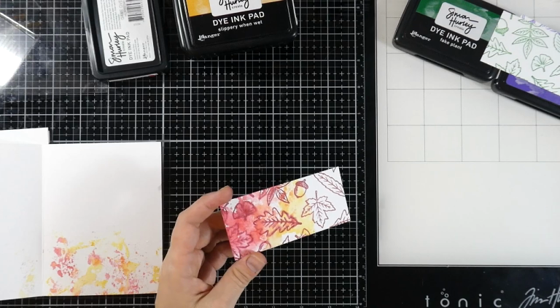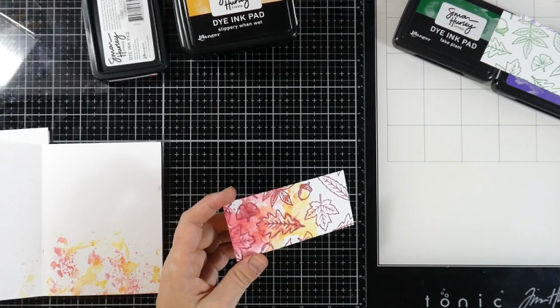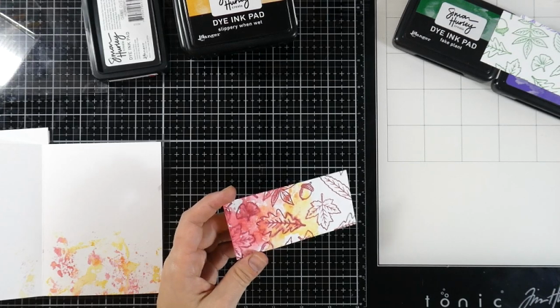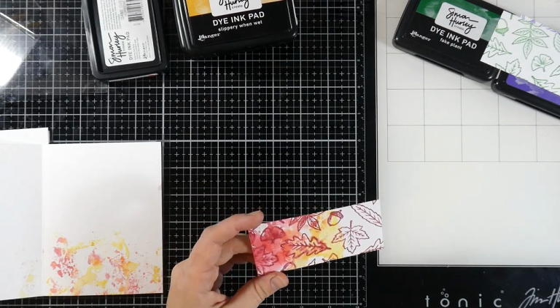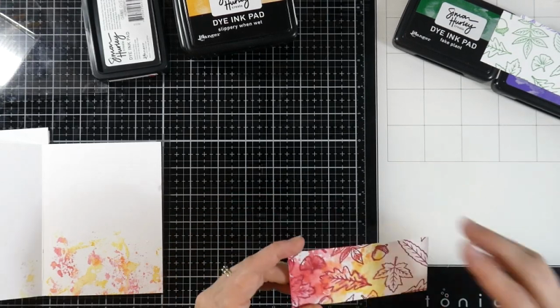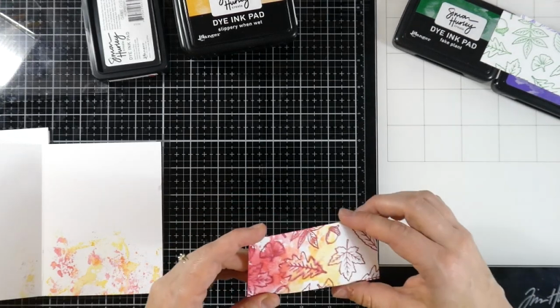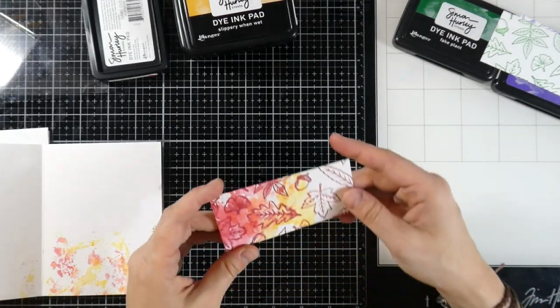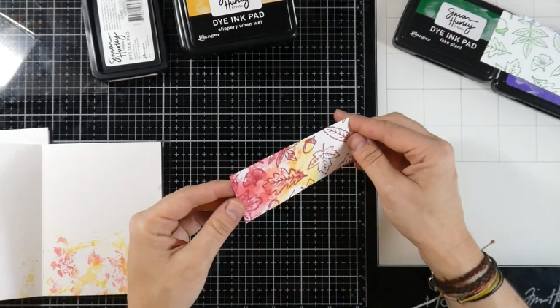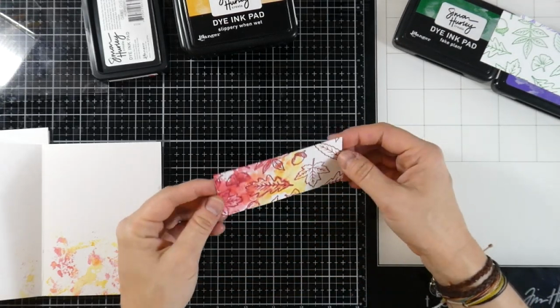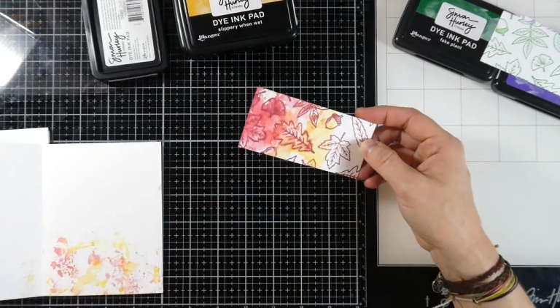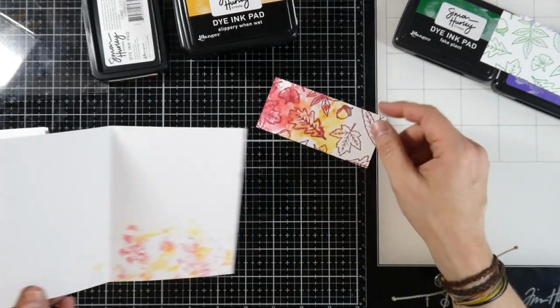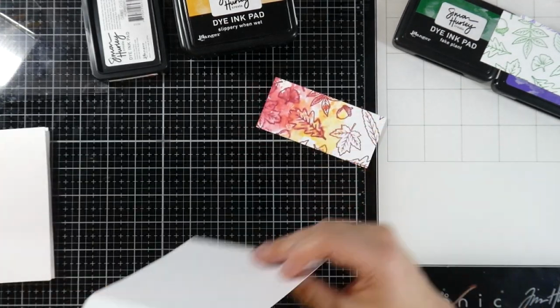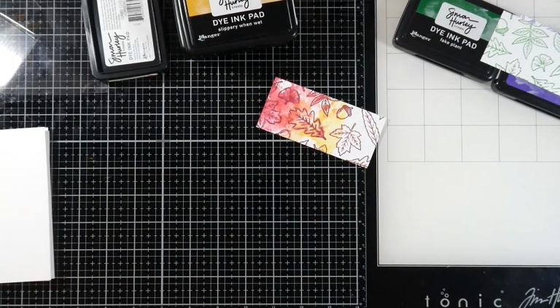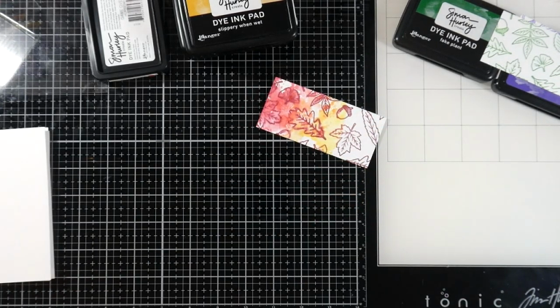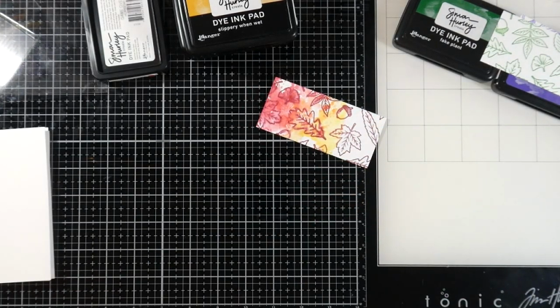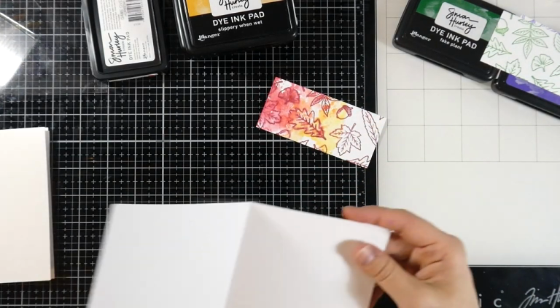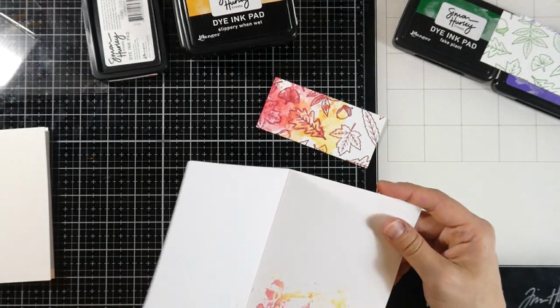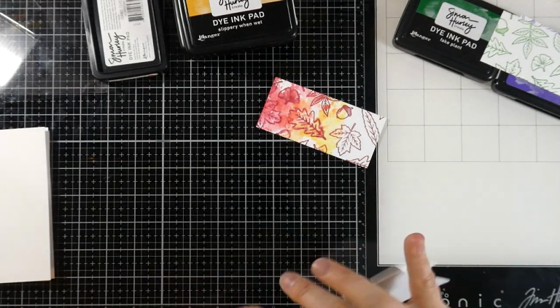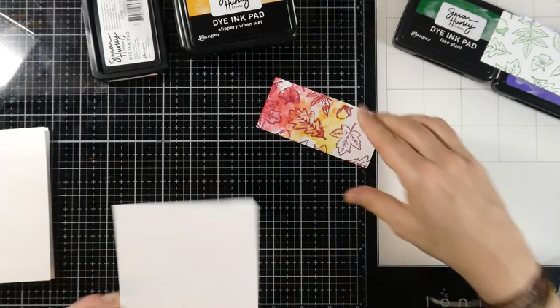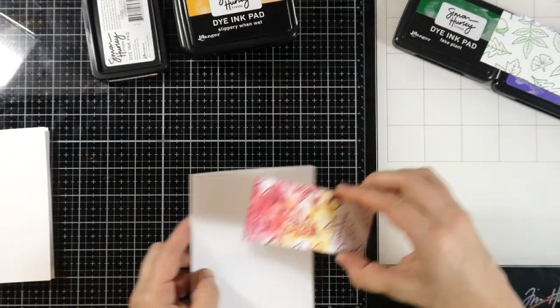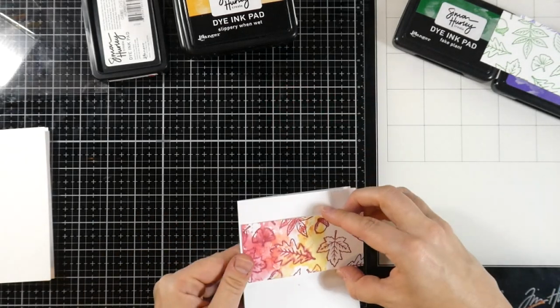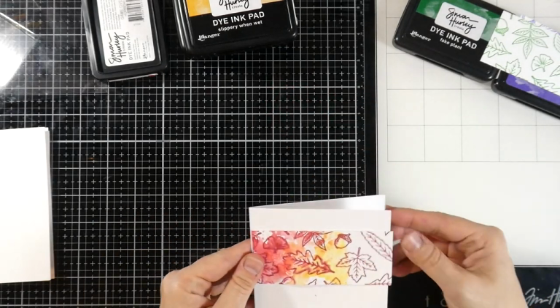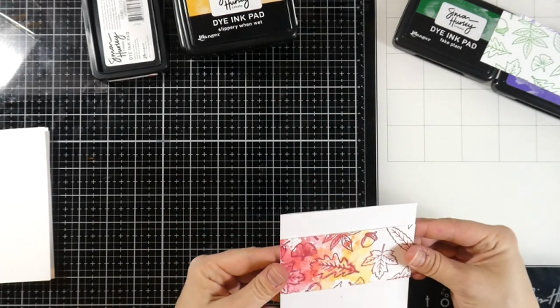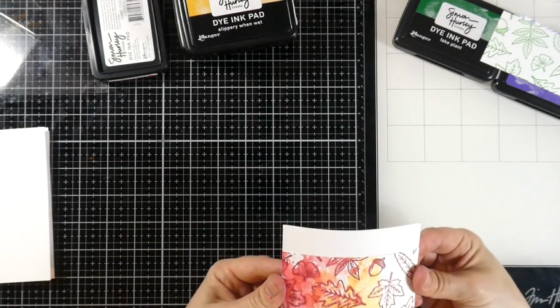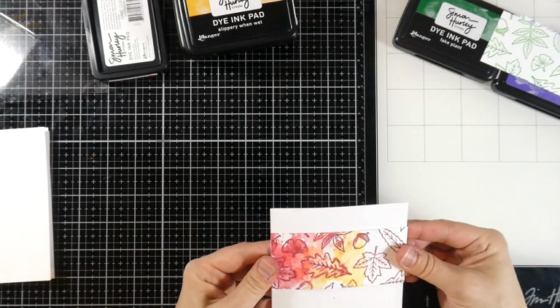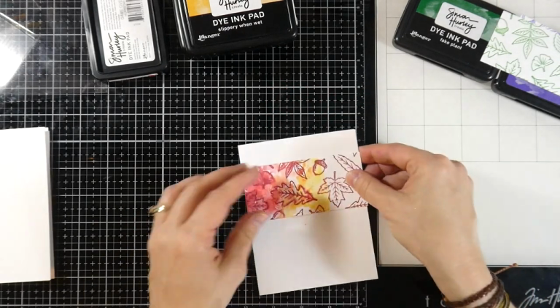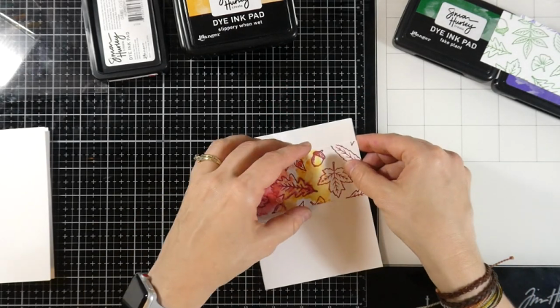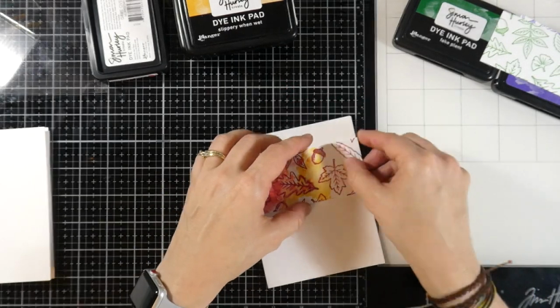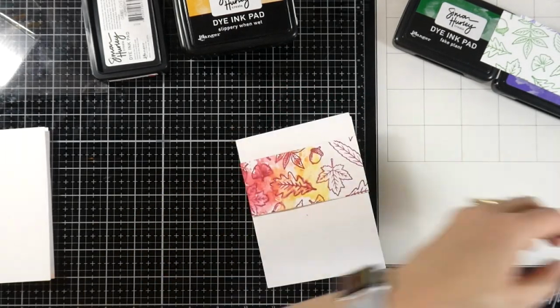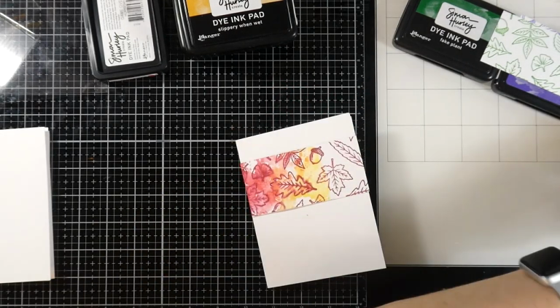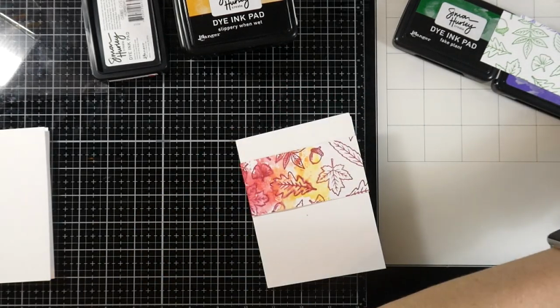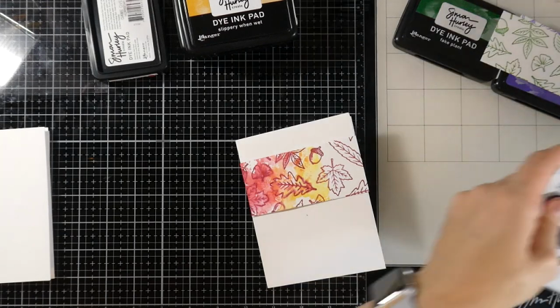I made sure to heat set in between each of those layers. You'll notice I go from red to orange to yellow, and it looks like a beautiful little fall background piece — I love that. We're going to do the same thing with all three panels. I'll have all the colors up on the screen that I'm going to be using. But let's continue to finish this card.